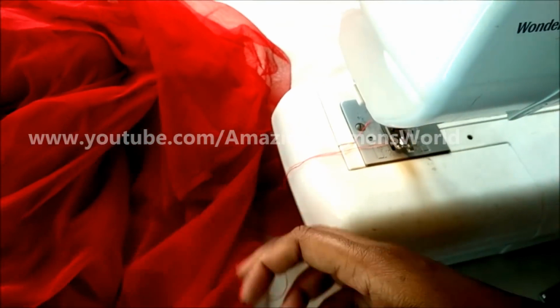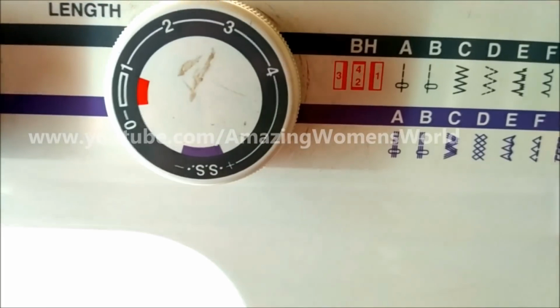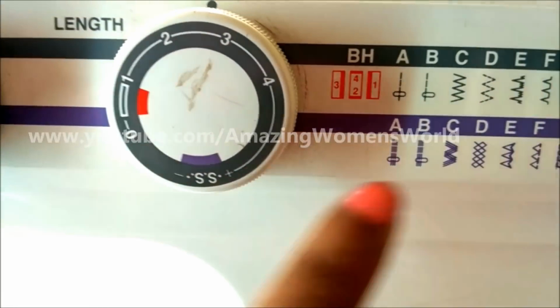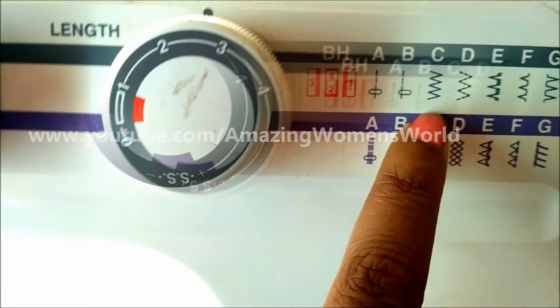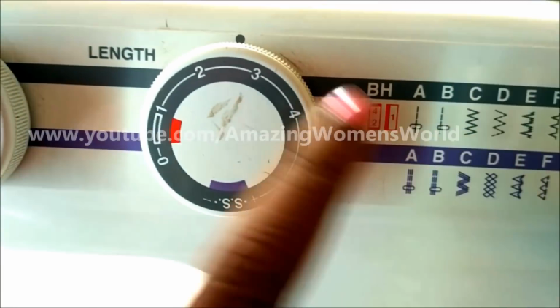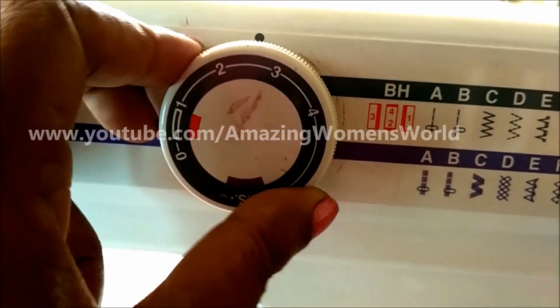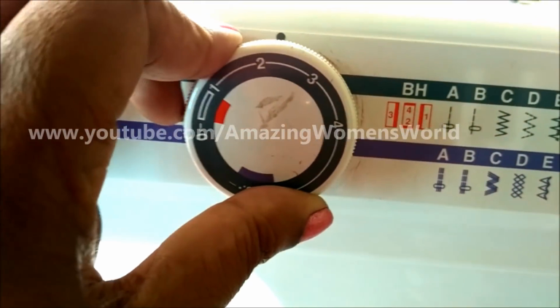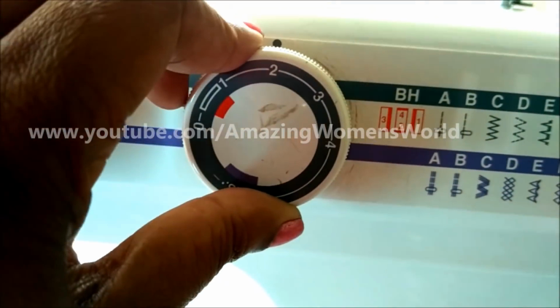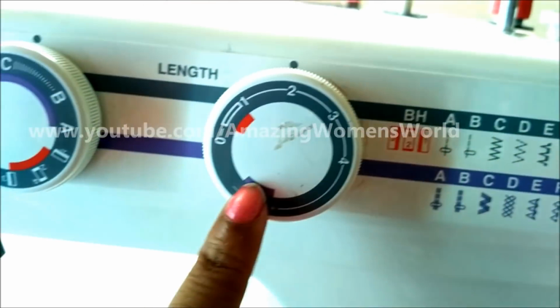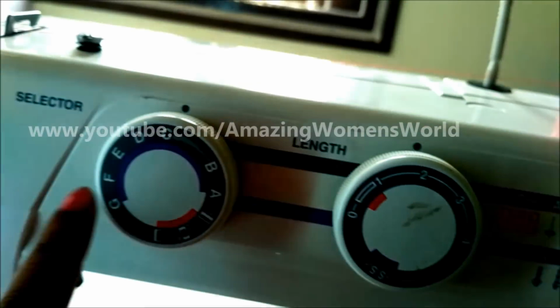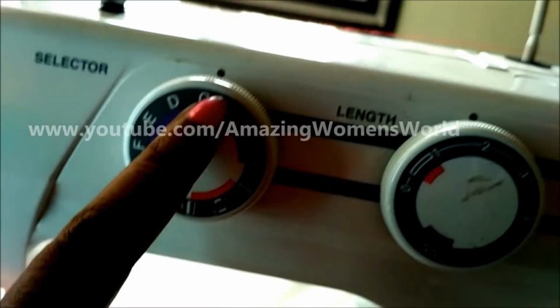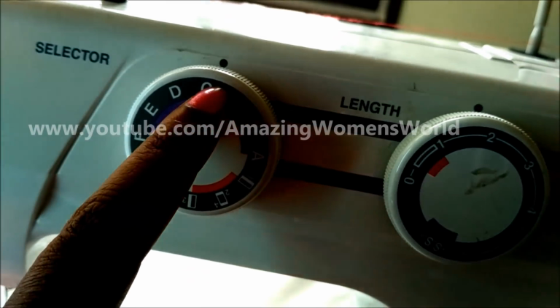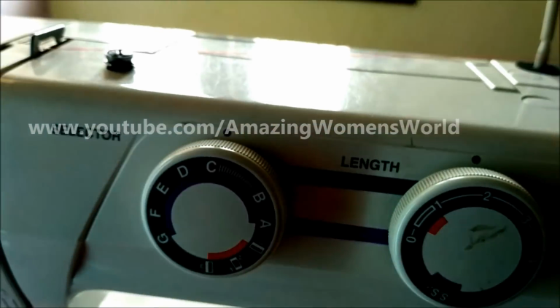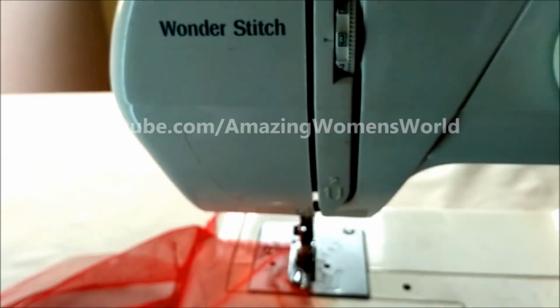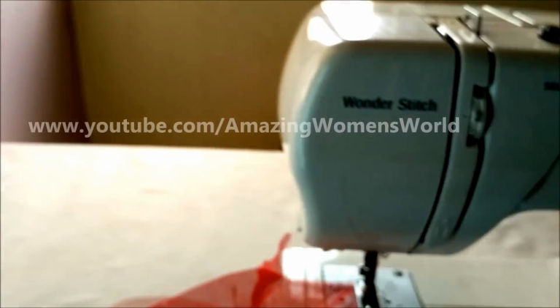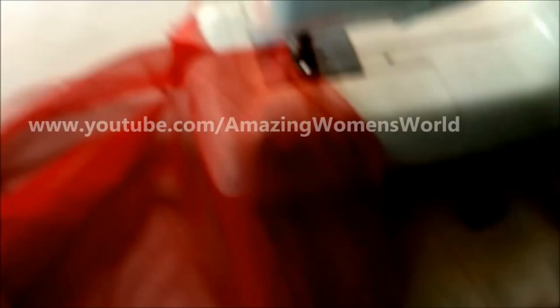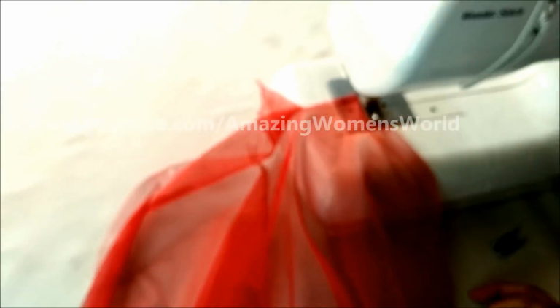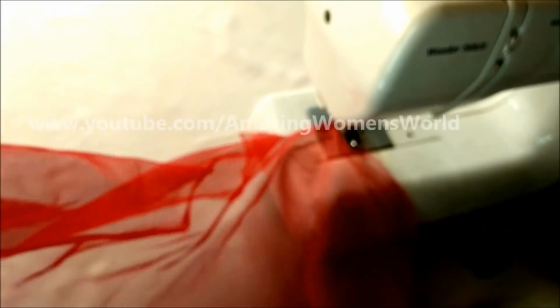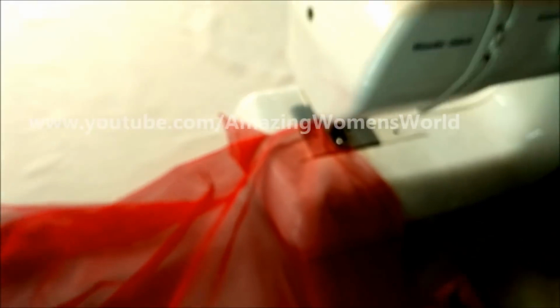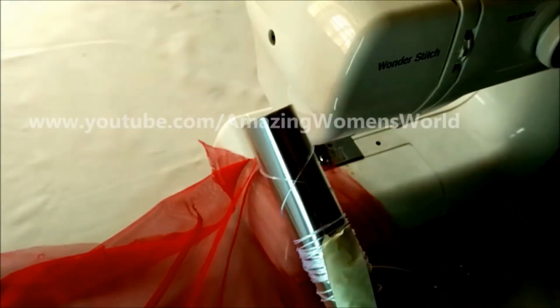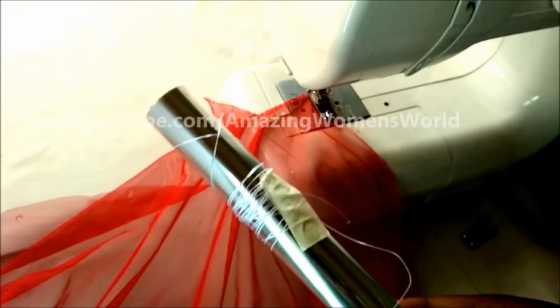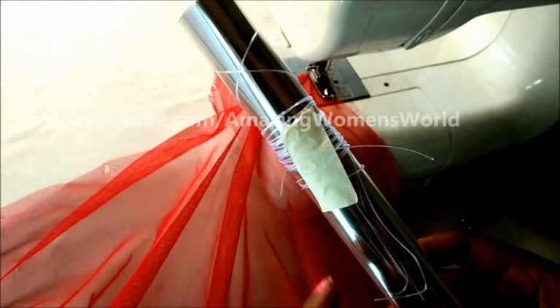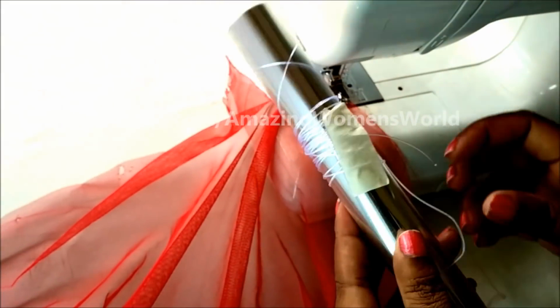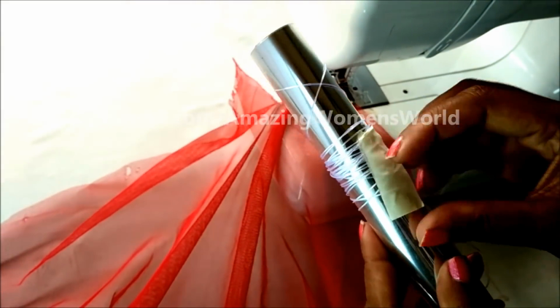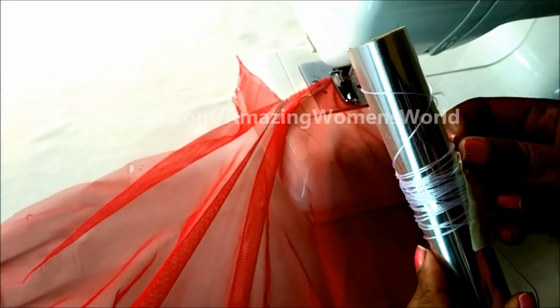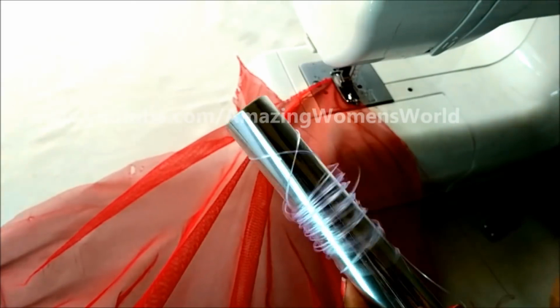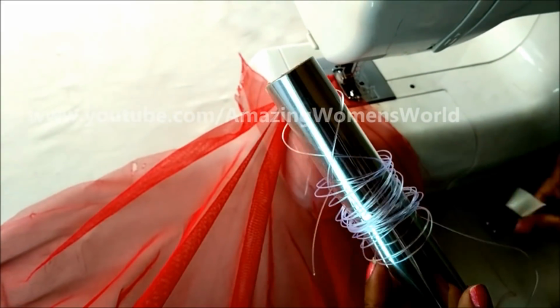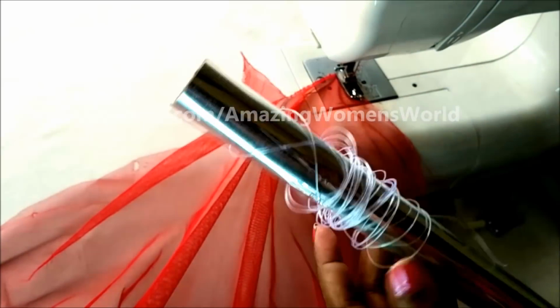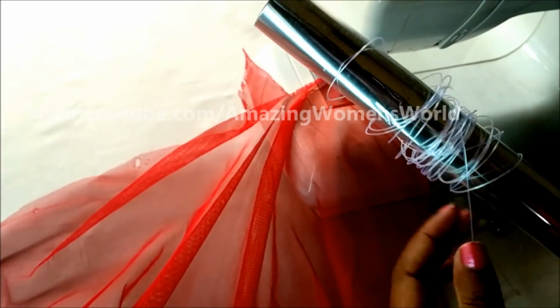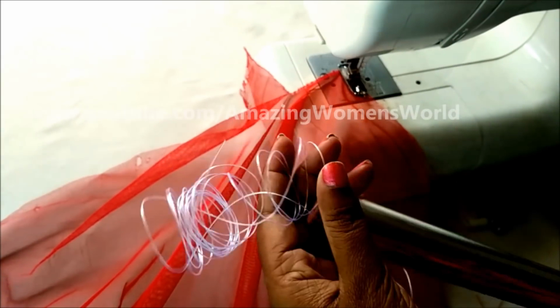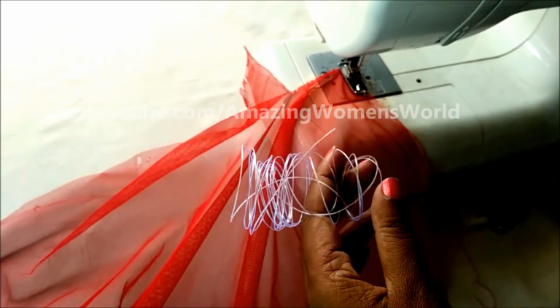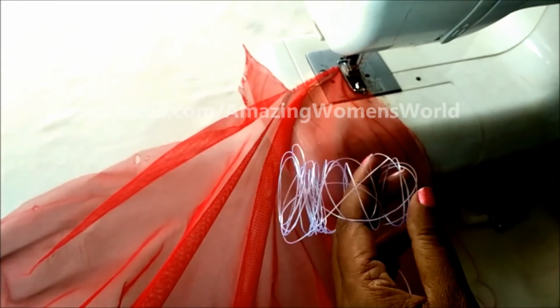I'll be selecting the zigzag stitch here — set the stitch length to two and thread adjustment to three, because I'm working with net. Depending upon the fabric you have, you'll need to select the thread length and thread adjustment accordingly.